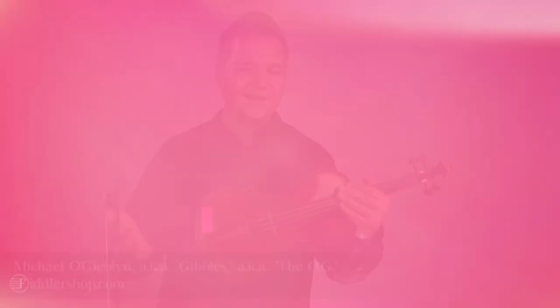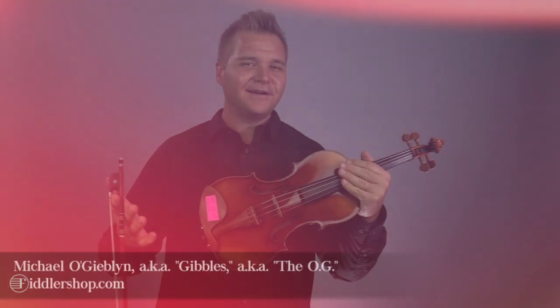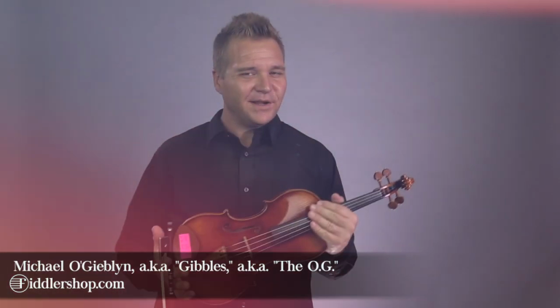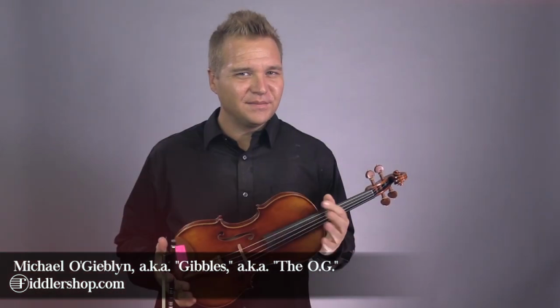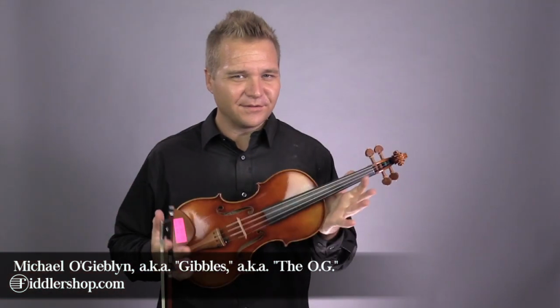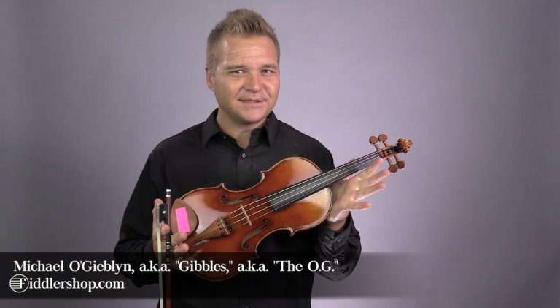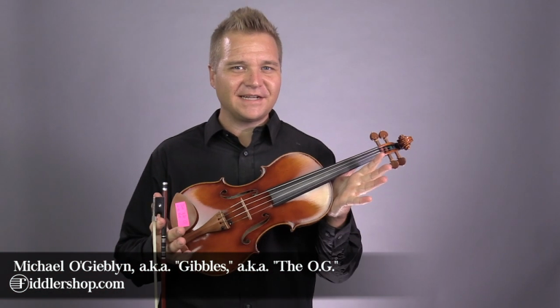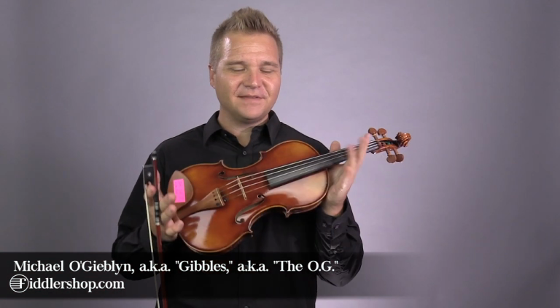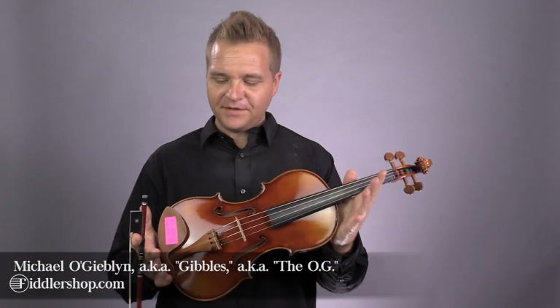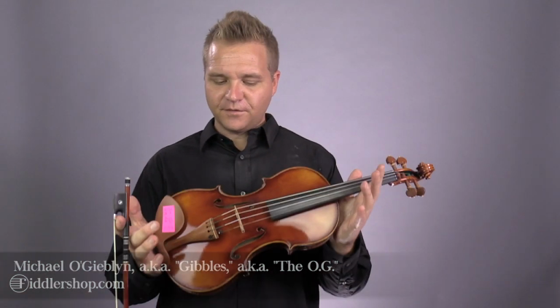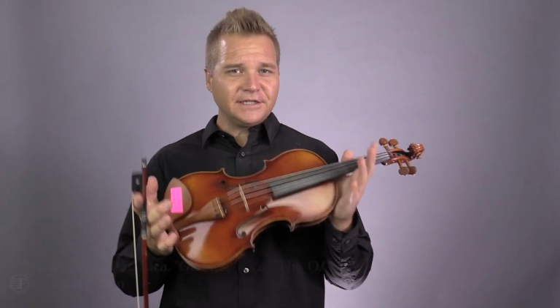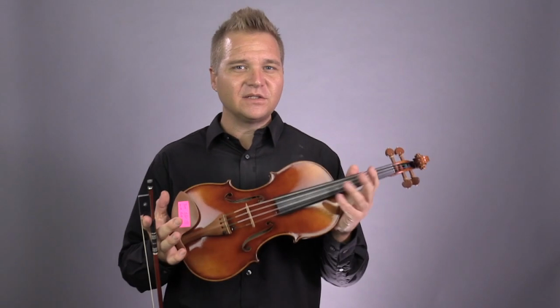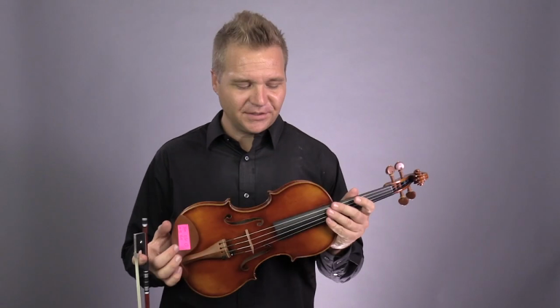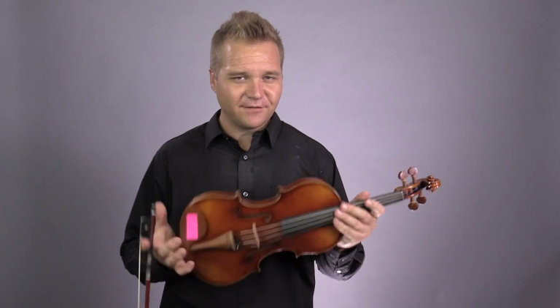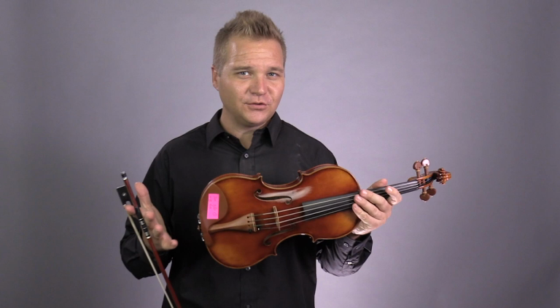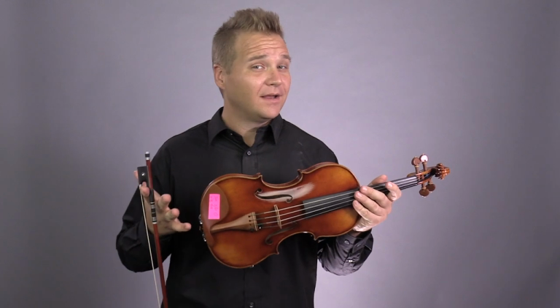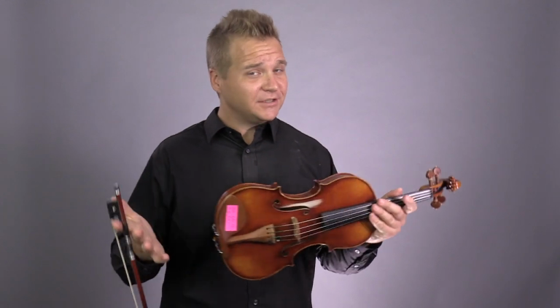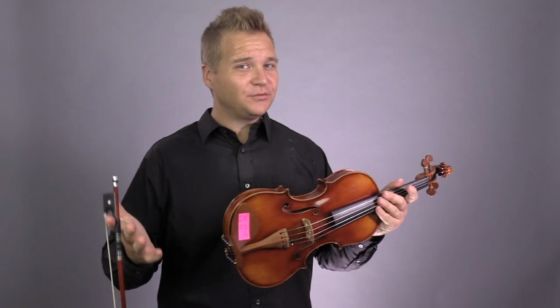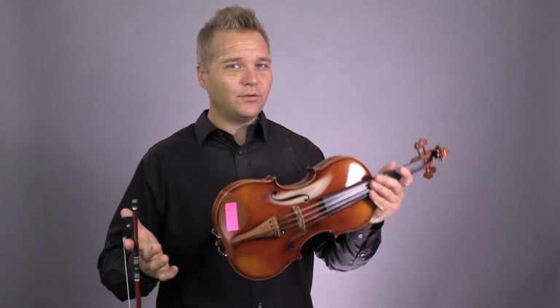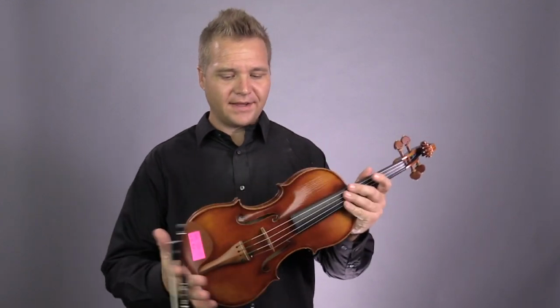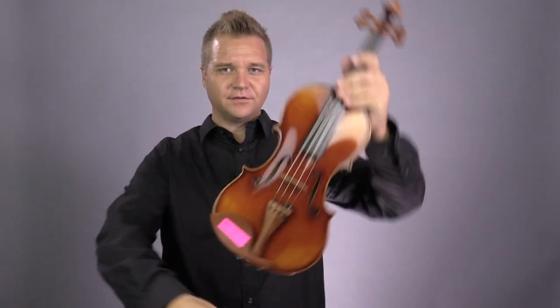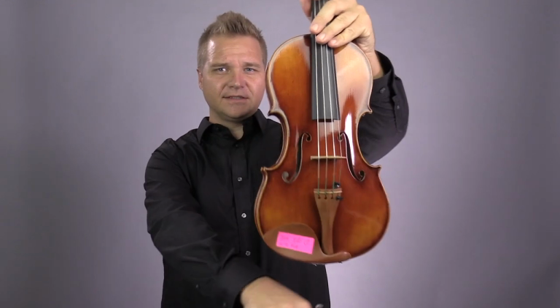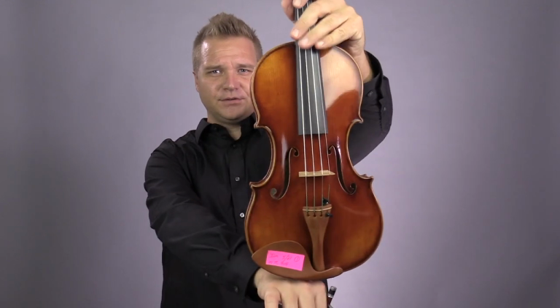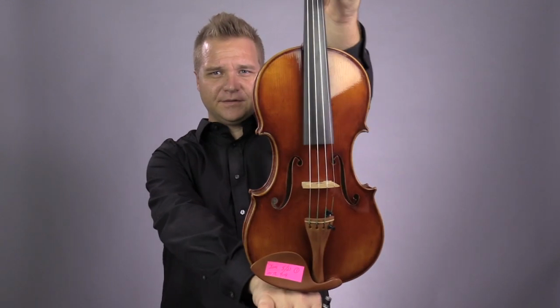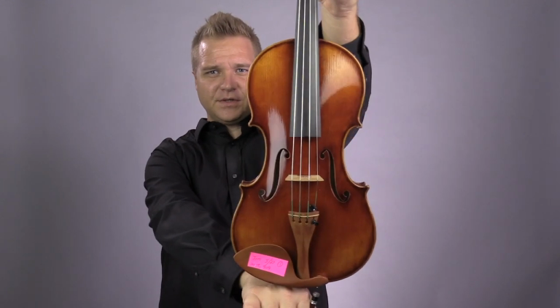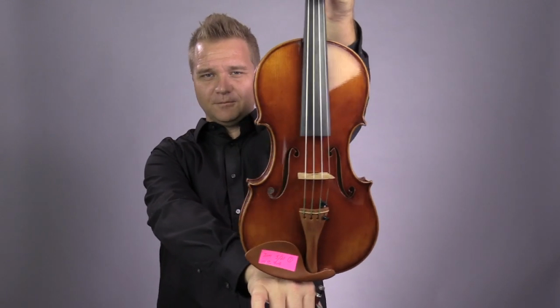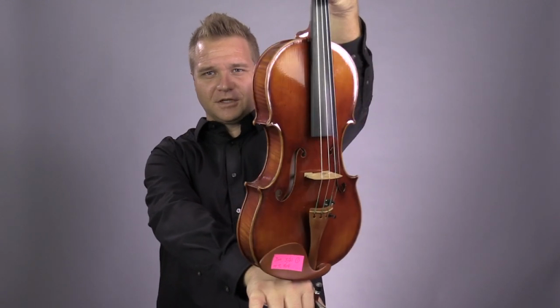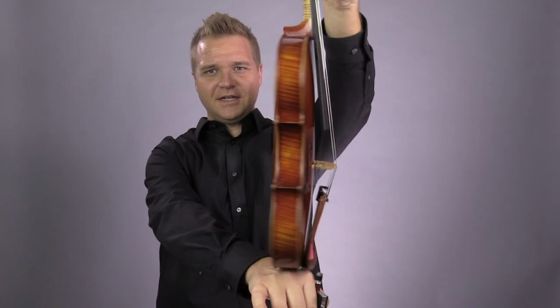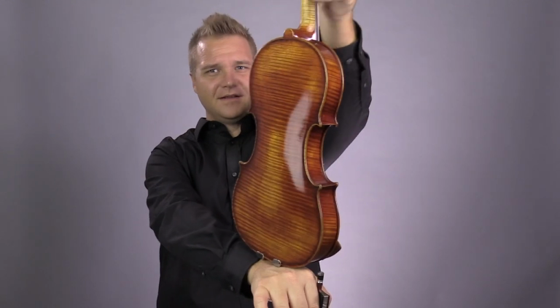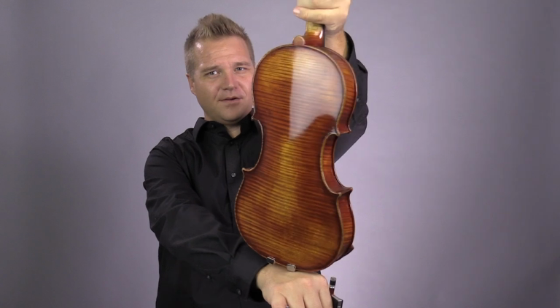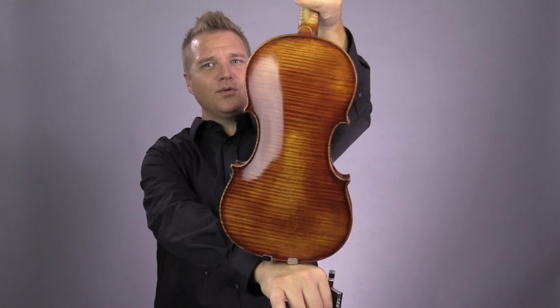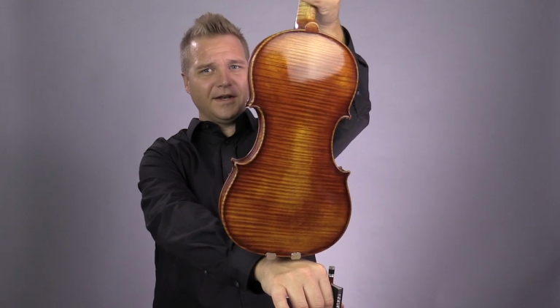Hello there! I'm Michael O'Giblin with FiddlerShop.com. This is a video for our dear customer Jim. I have two Mingzhenju 909s for you to listen to. This first one we're calling number one.